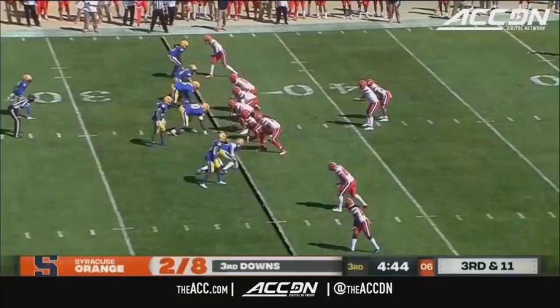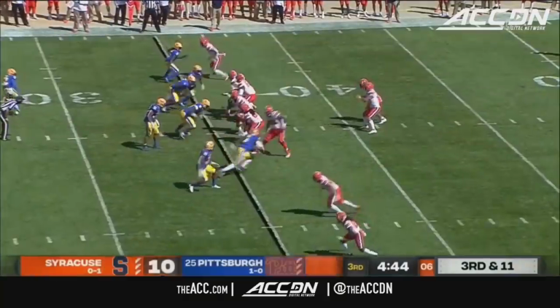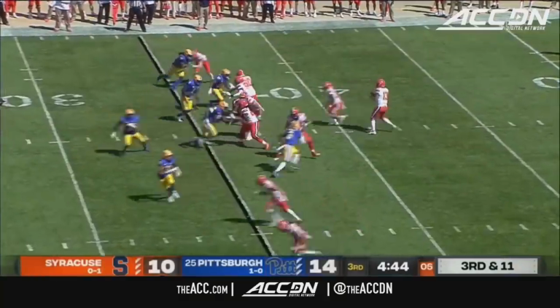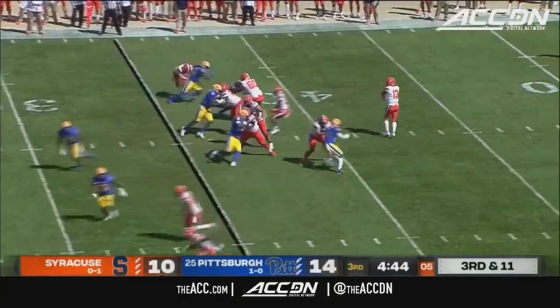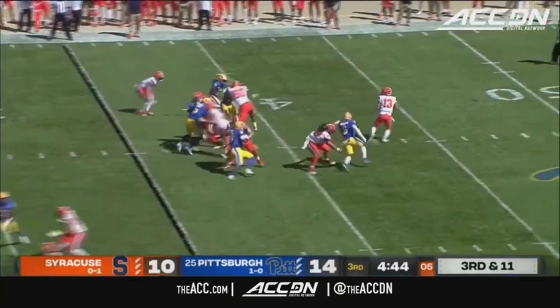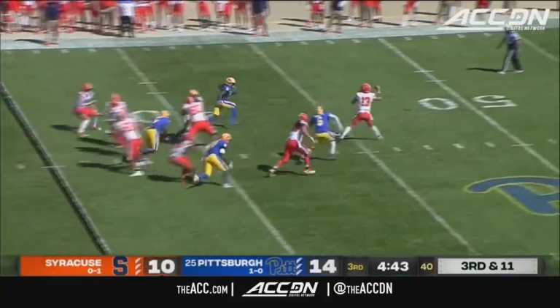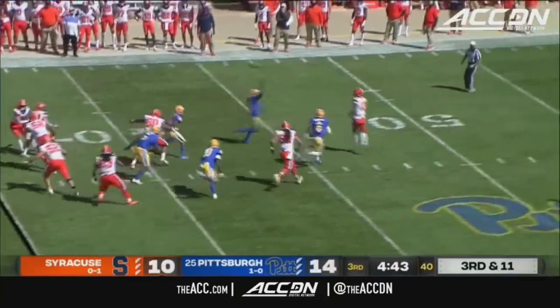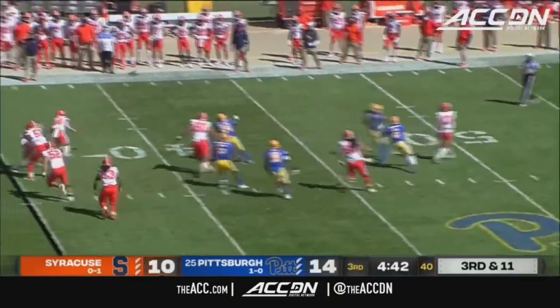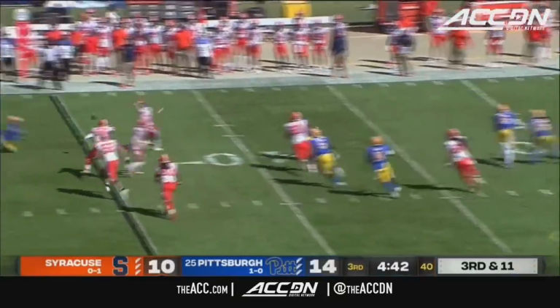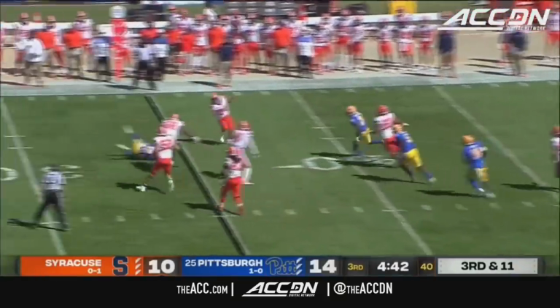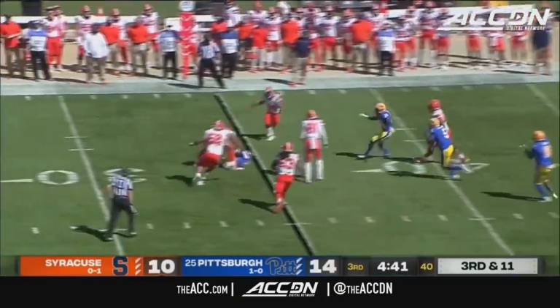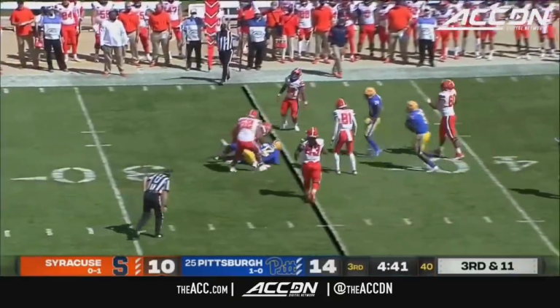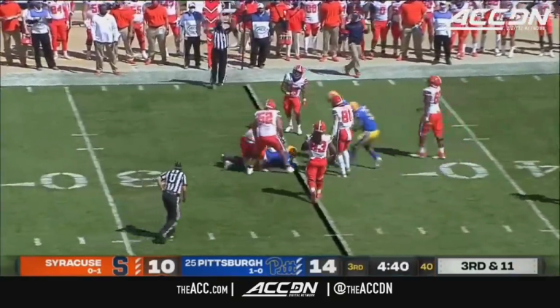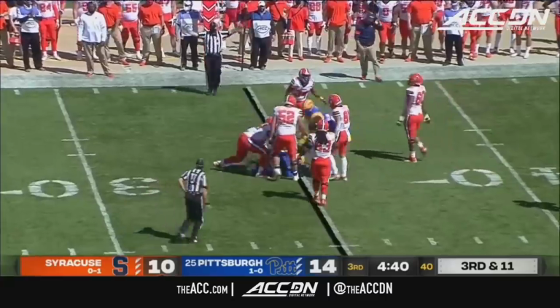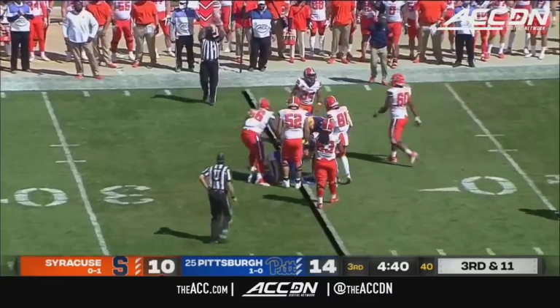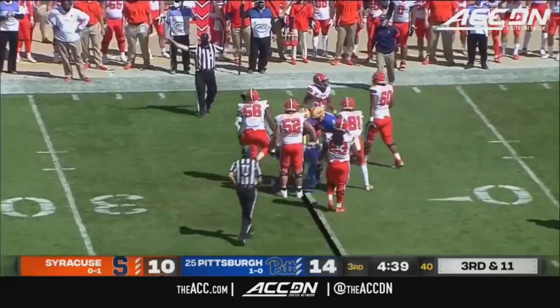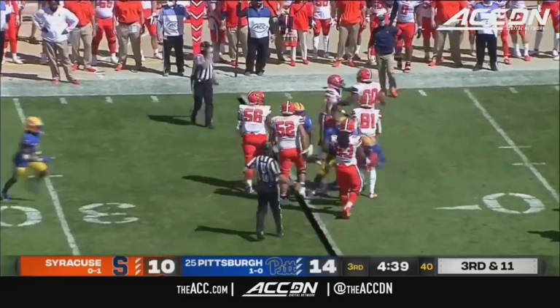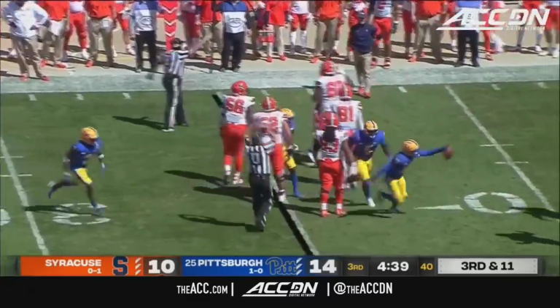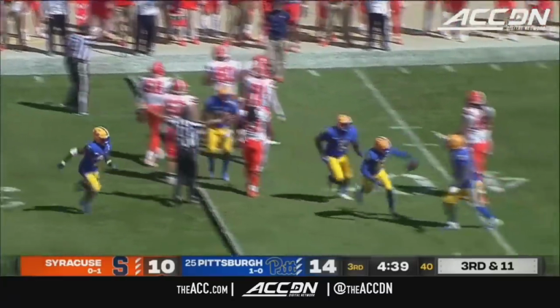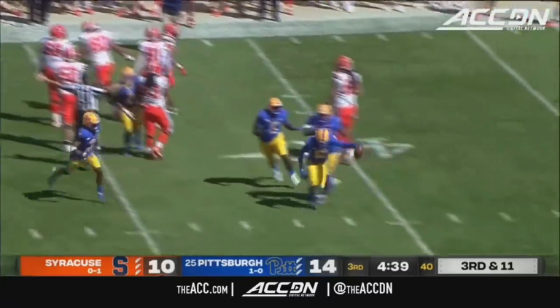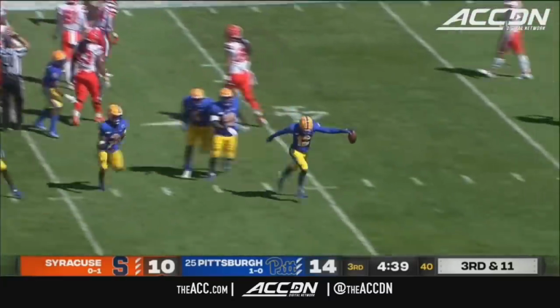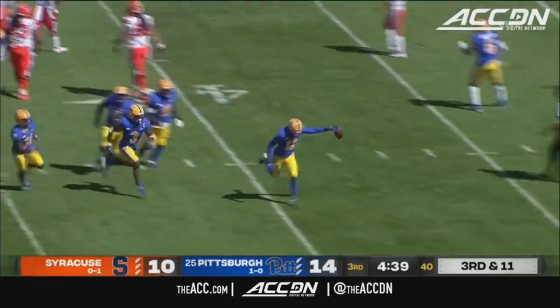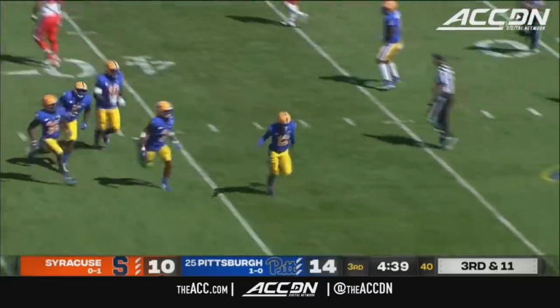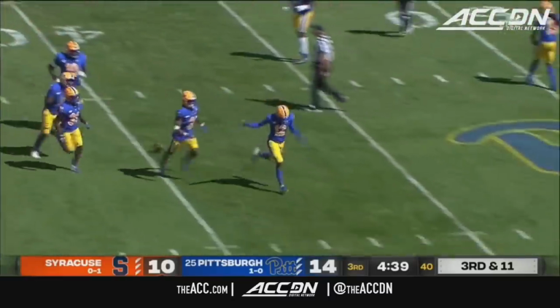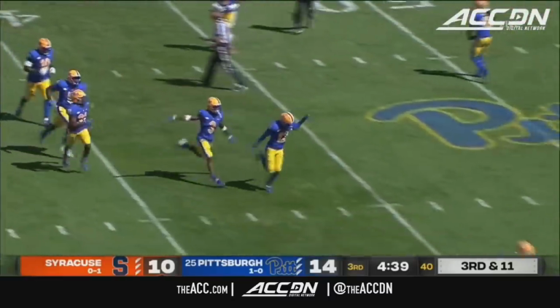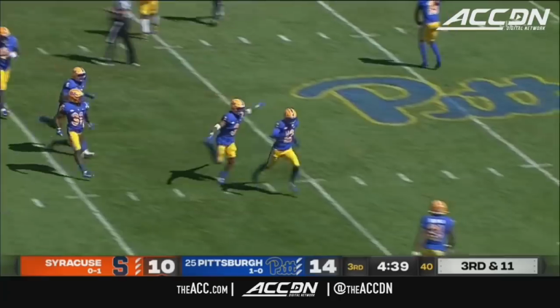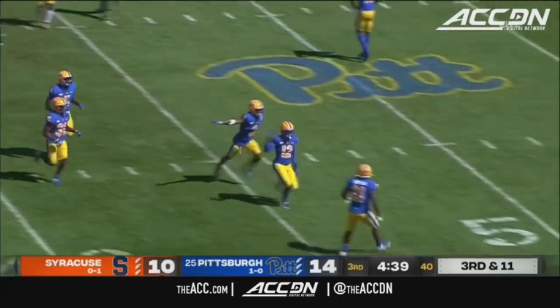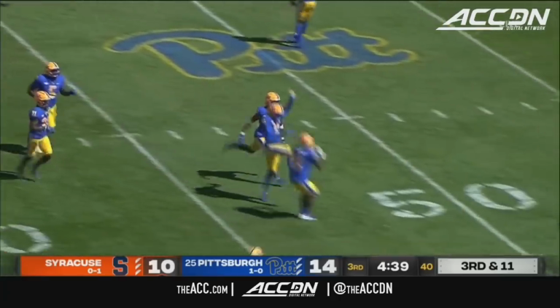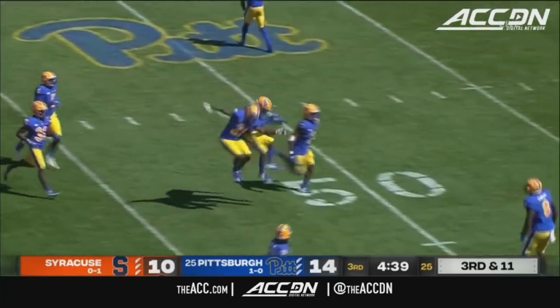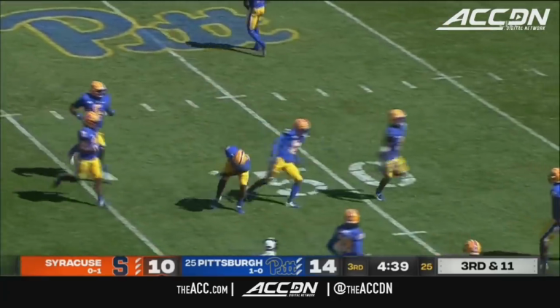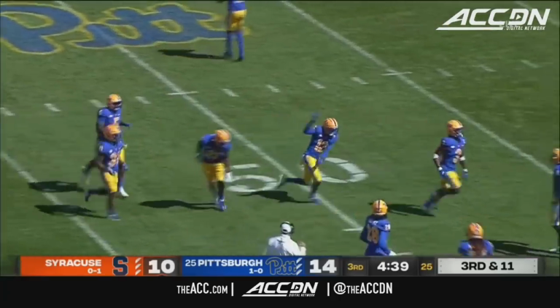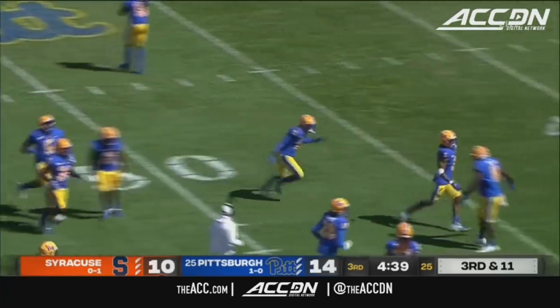Ninth play of this drive for Syracuse. Pressure coming on the edge, trying to find a receiver. And that ball was picked off — intercepted by Paris Ford. Read it right, came up and made the pick. Pitt will take over.